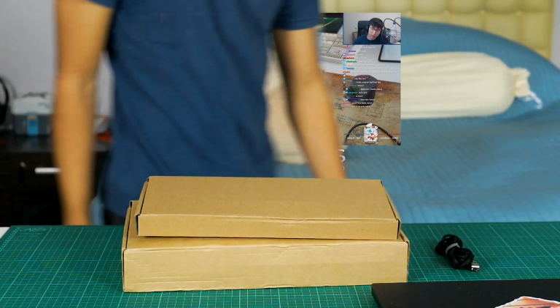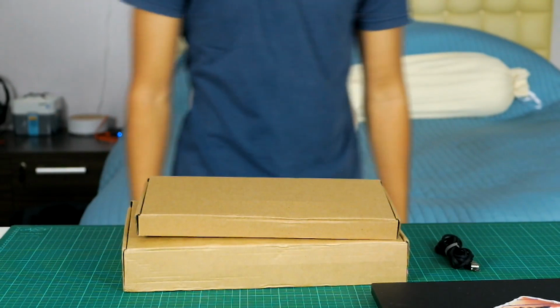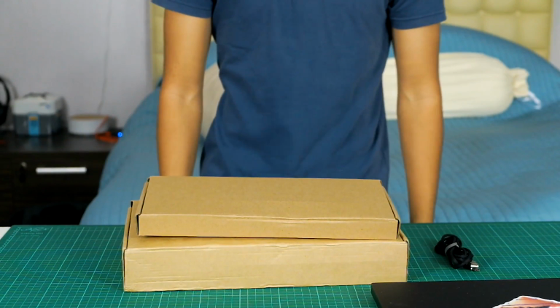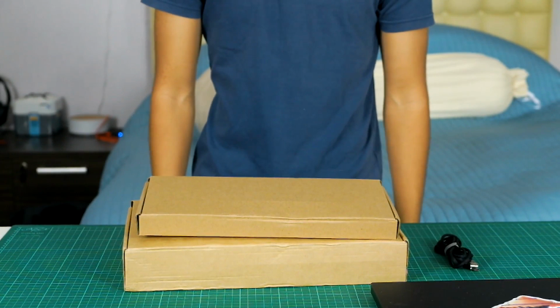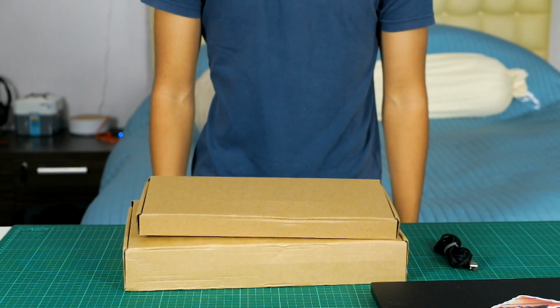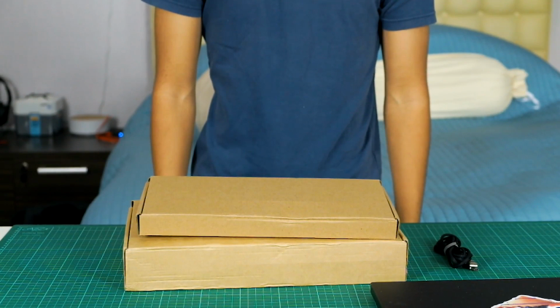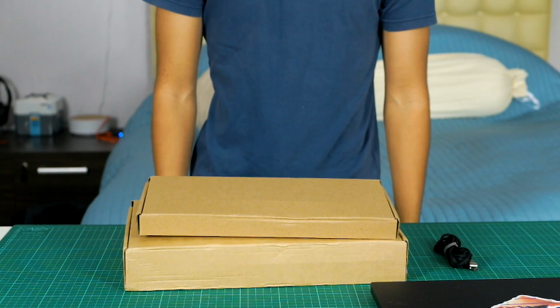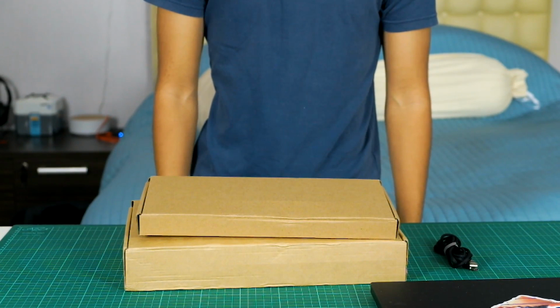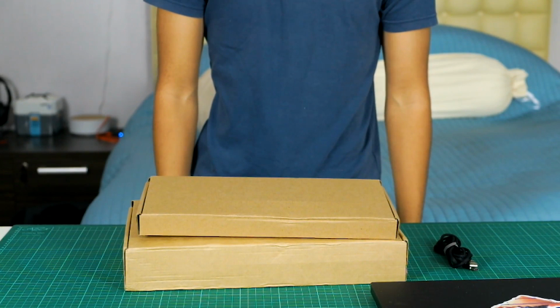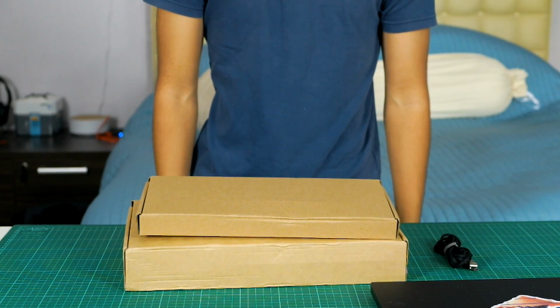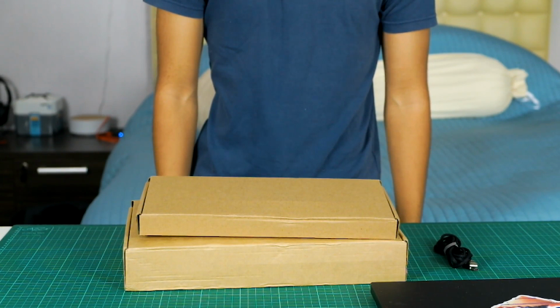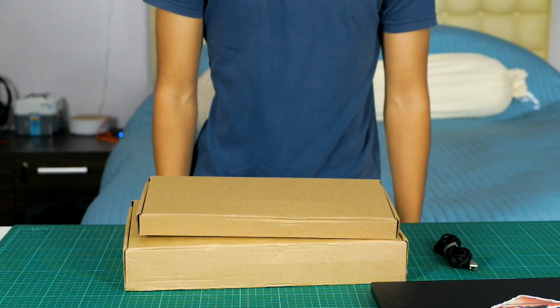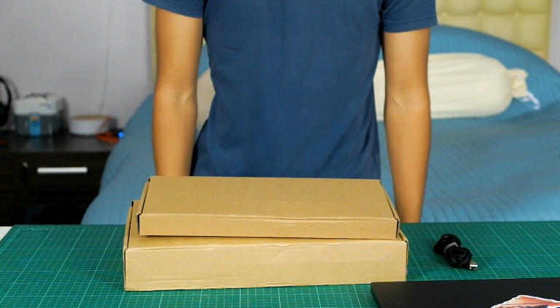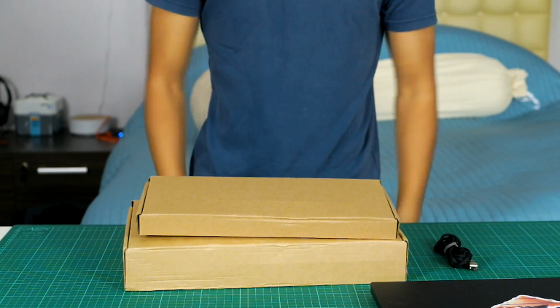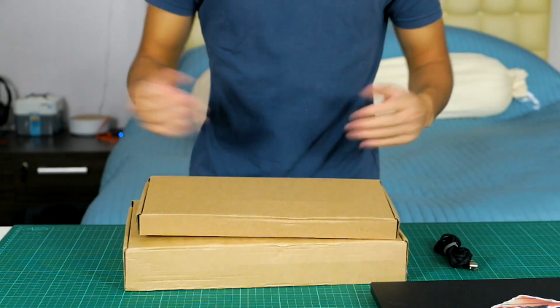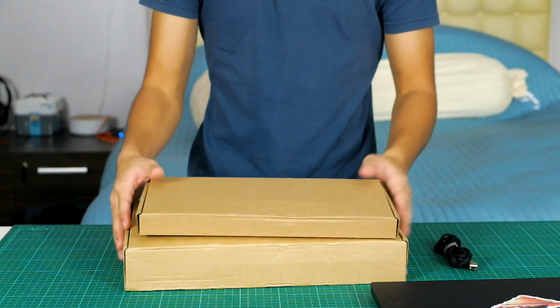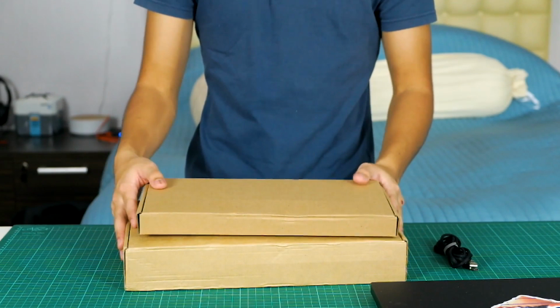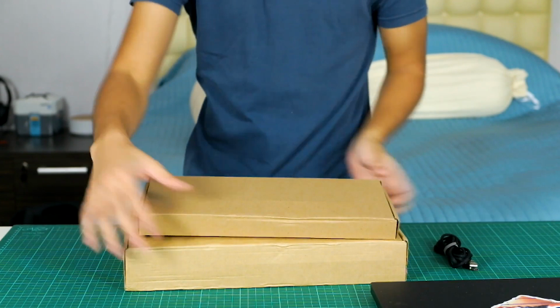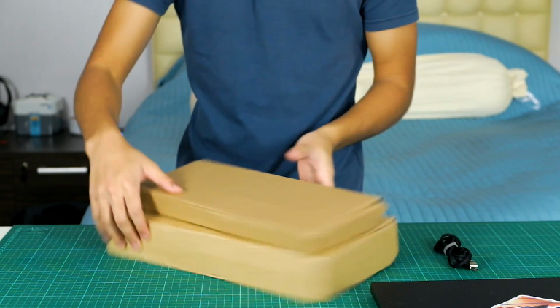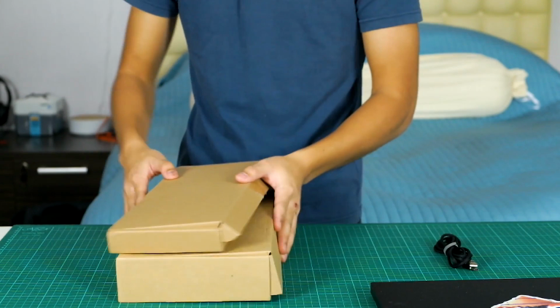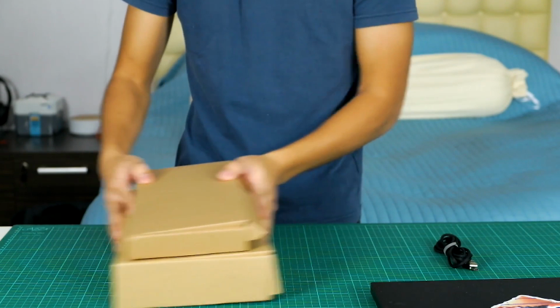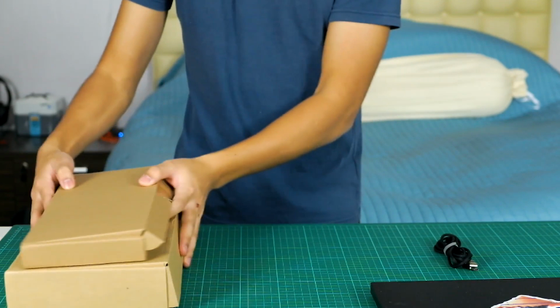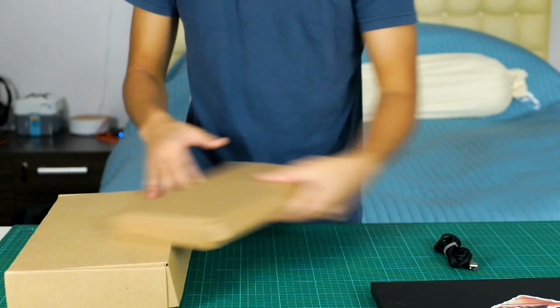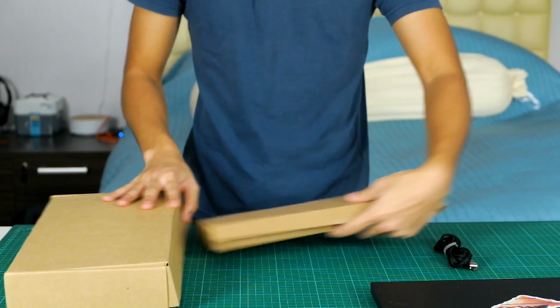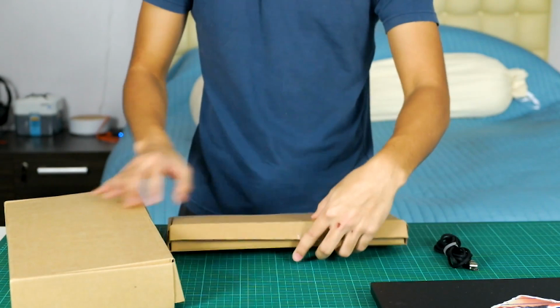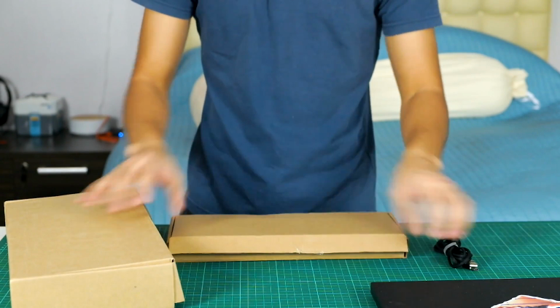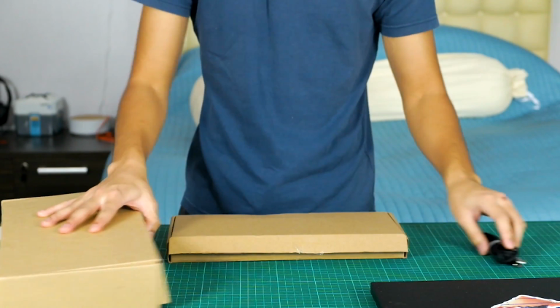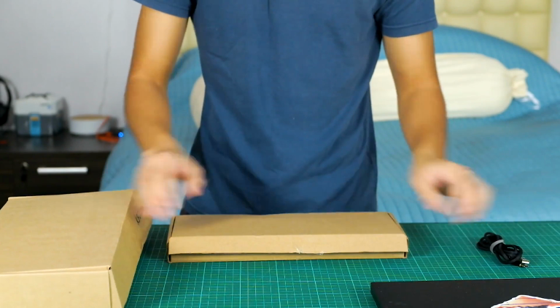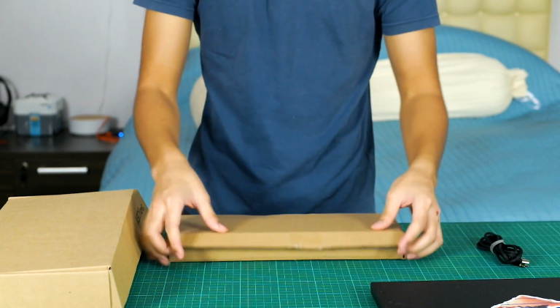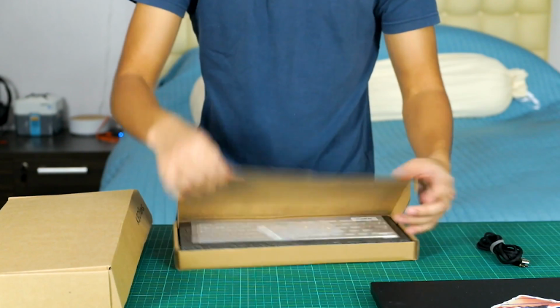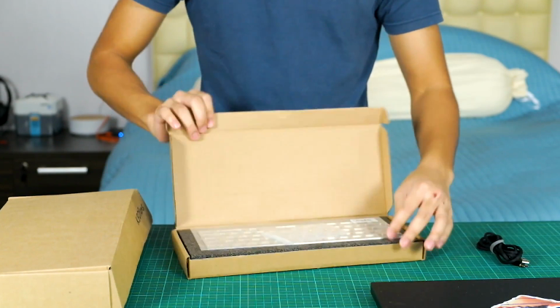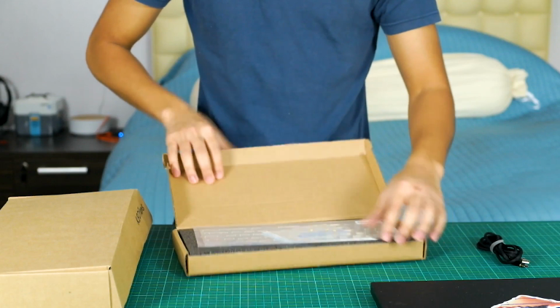Hey everybody, welcome back to Binging with Himaji. Today we're going to be building our first ever custom mechanical keyboard. It's always been something I wanted to invest in but never really did. I thought that it was finally time I took a dive in the deep end.